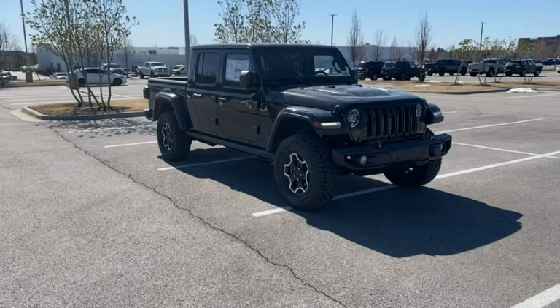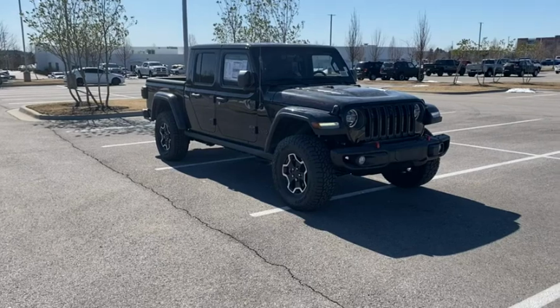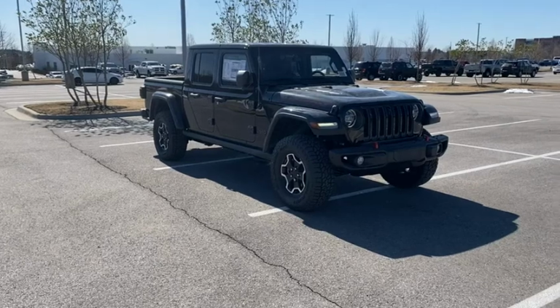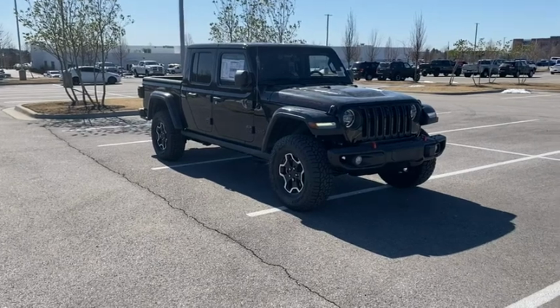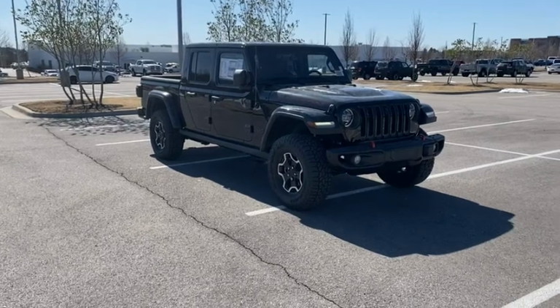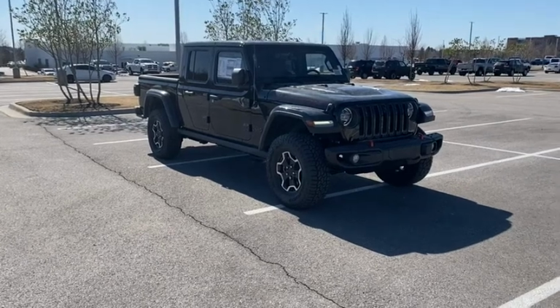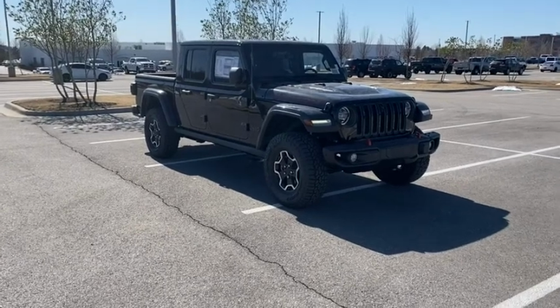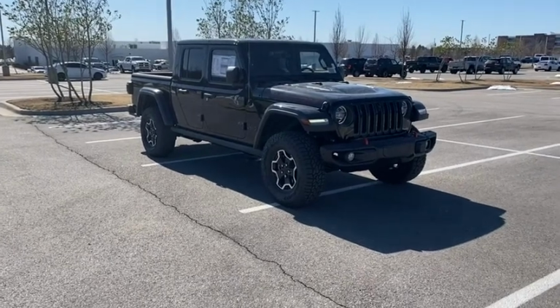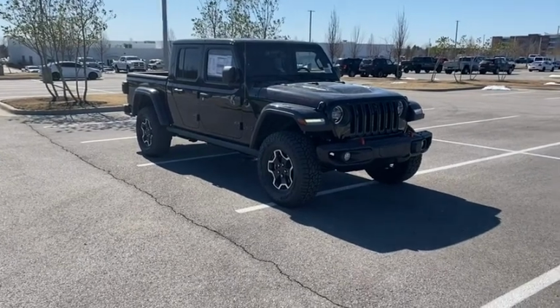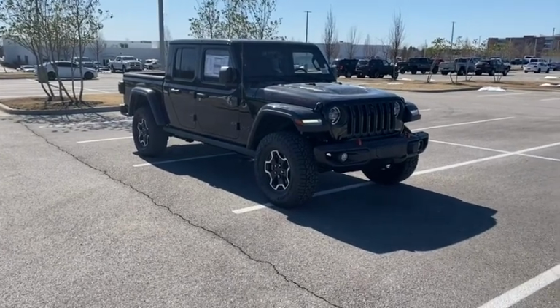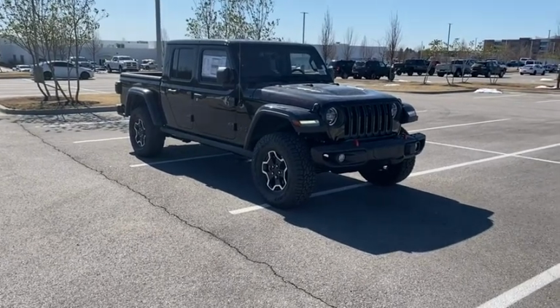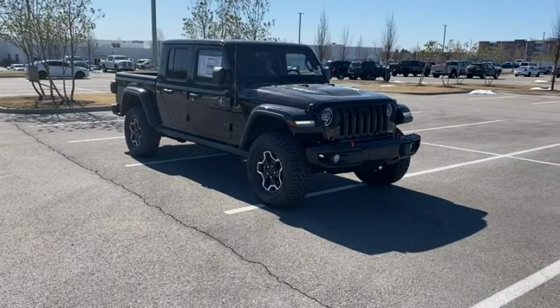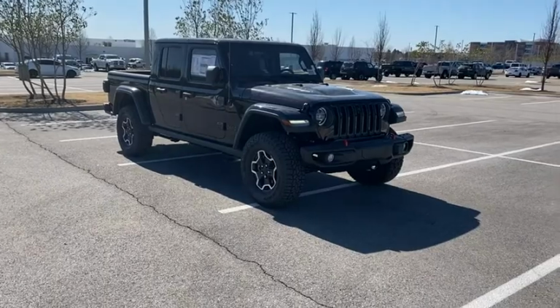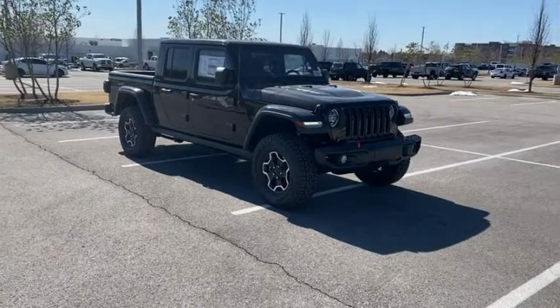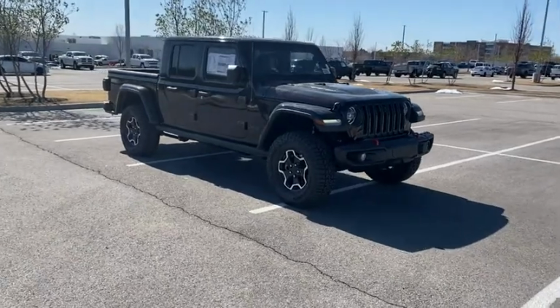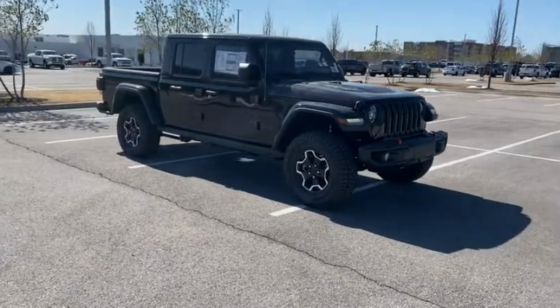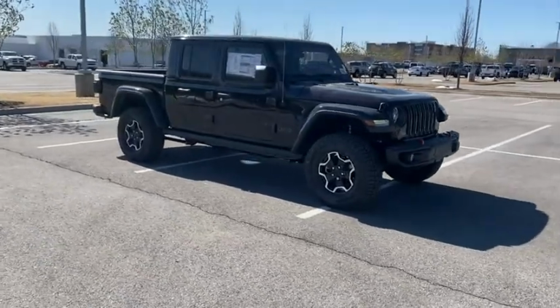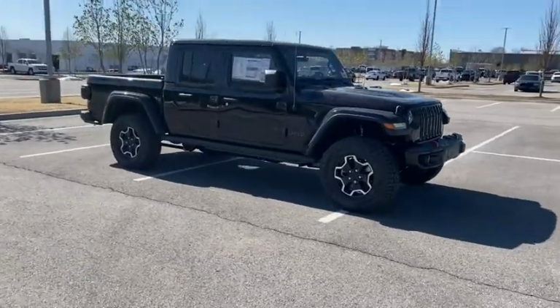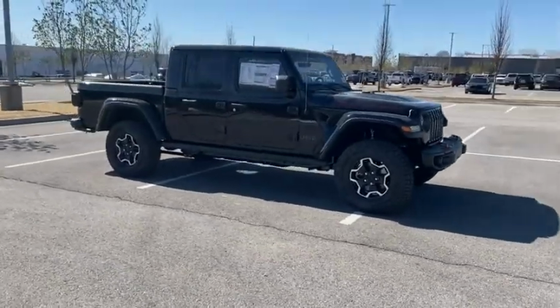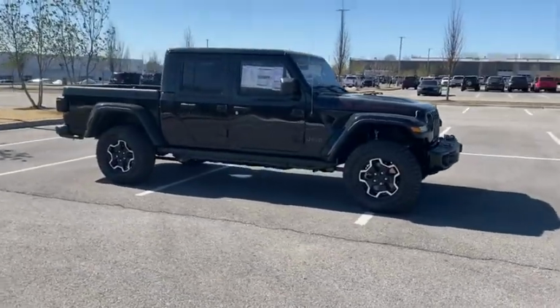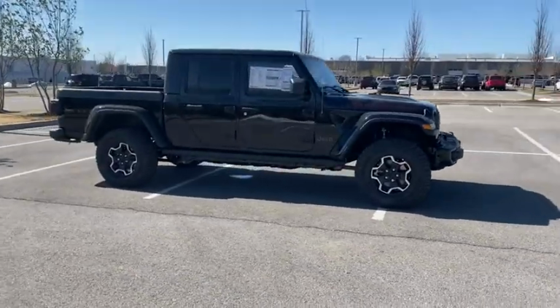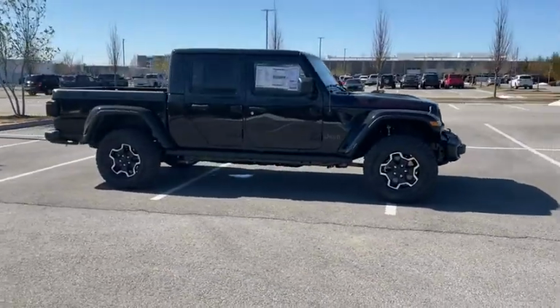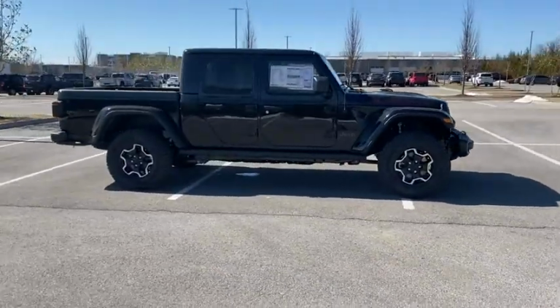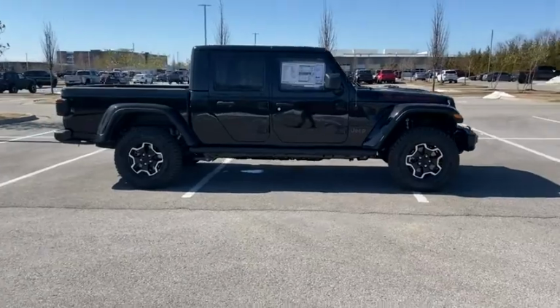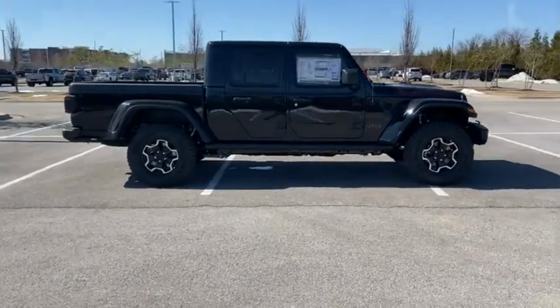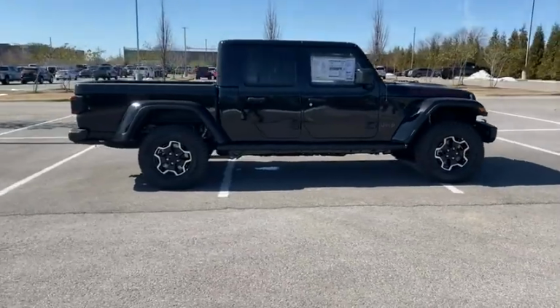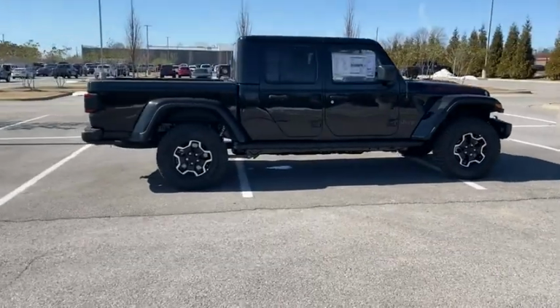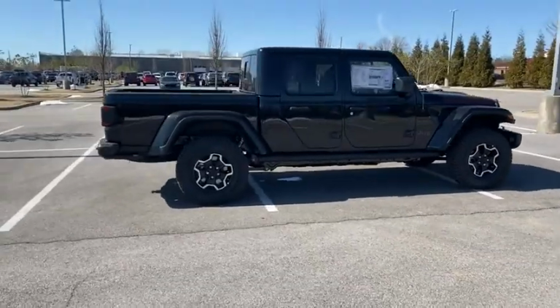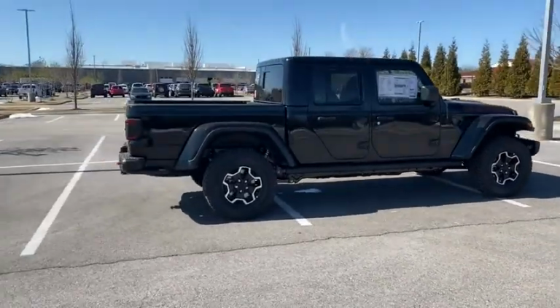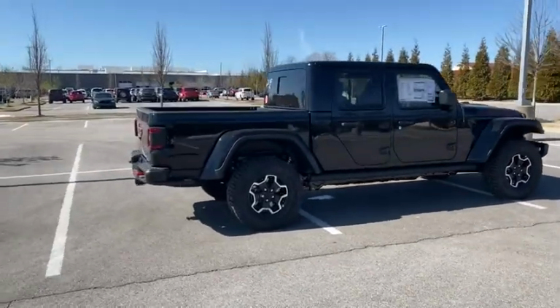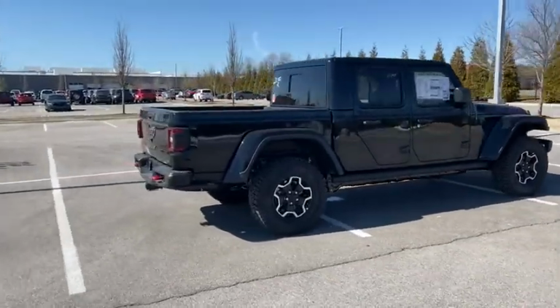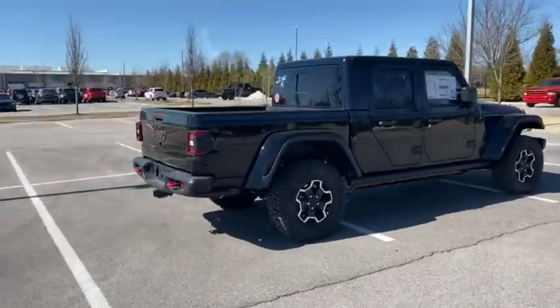Take a ride in the 2022 Jeep Gladiator. The Jeep Gladiator is just the off-road truck that Jeep fans have been waiting on. Enjoy the functionality of a truck while retaining the off-road capability you'll fall in love with — this Jeep Gladiator.